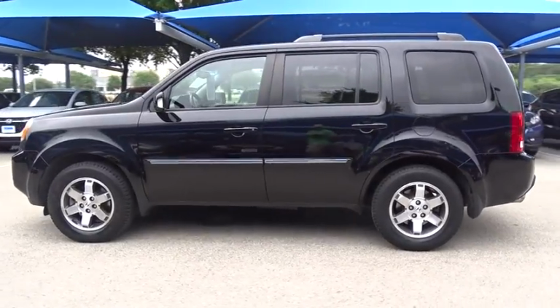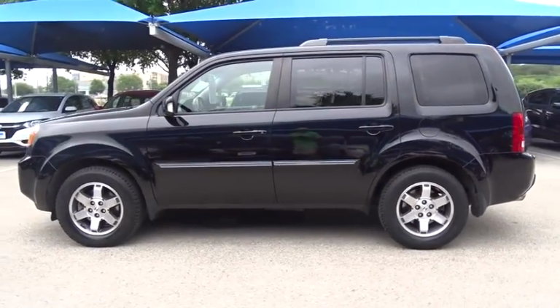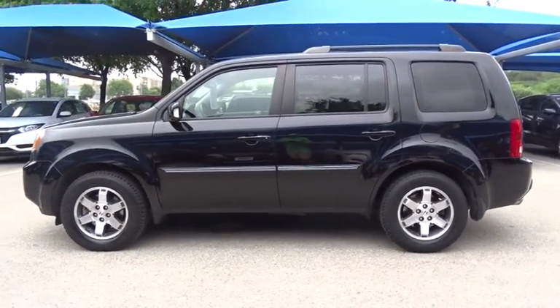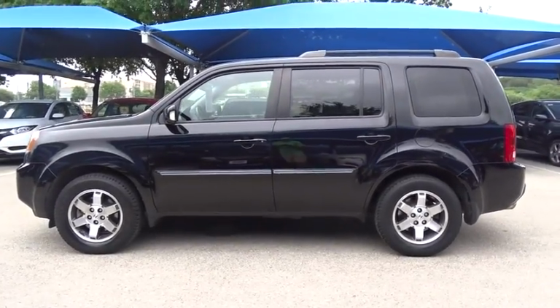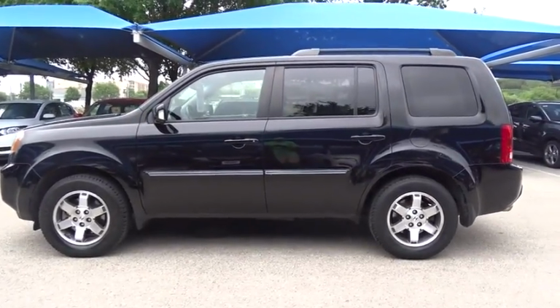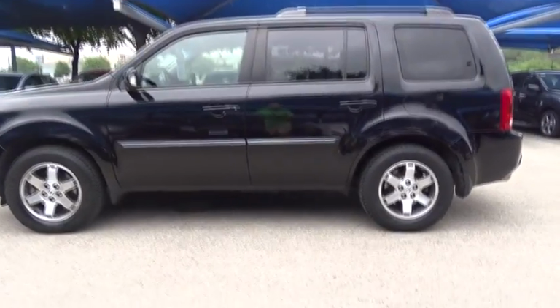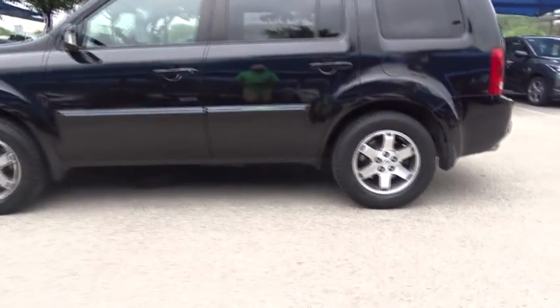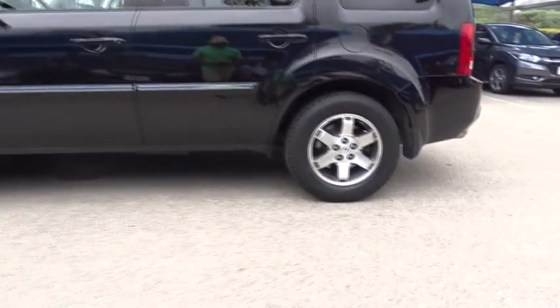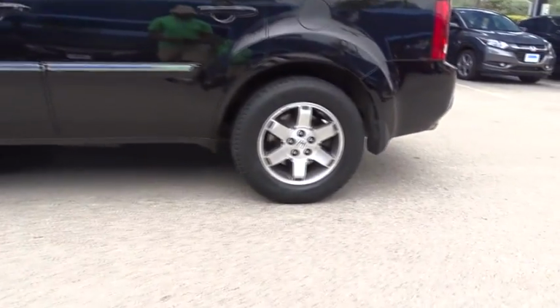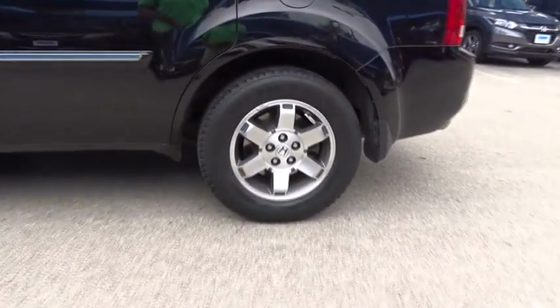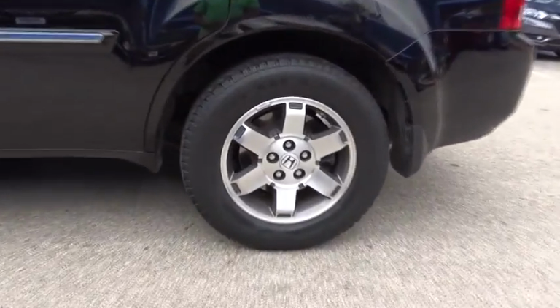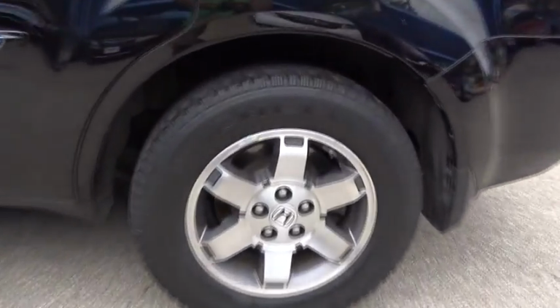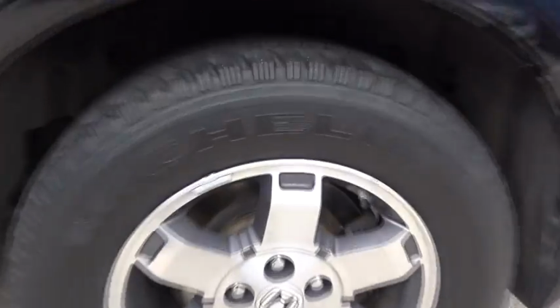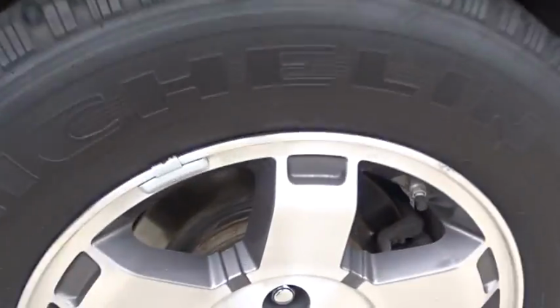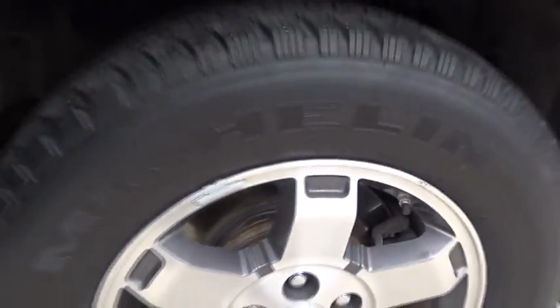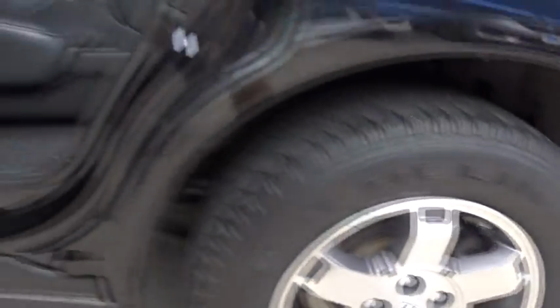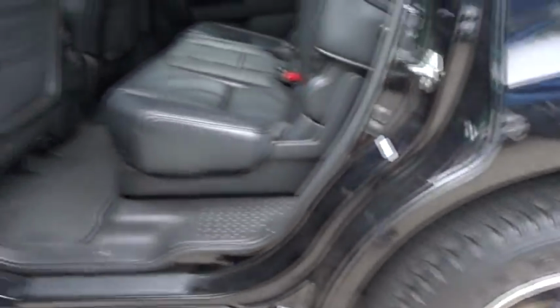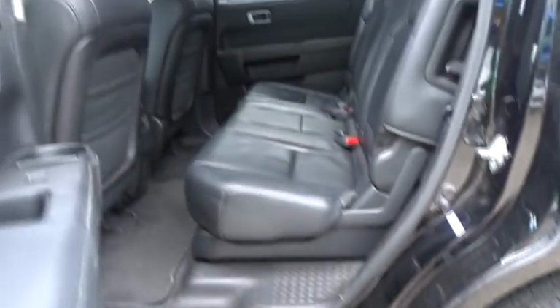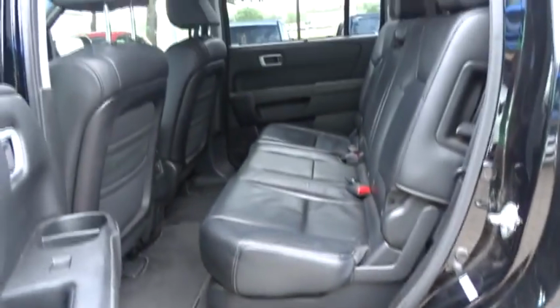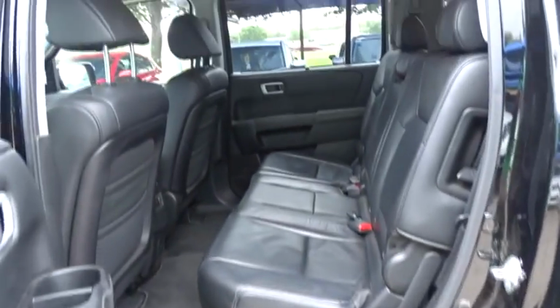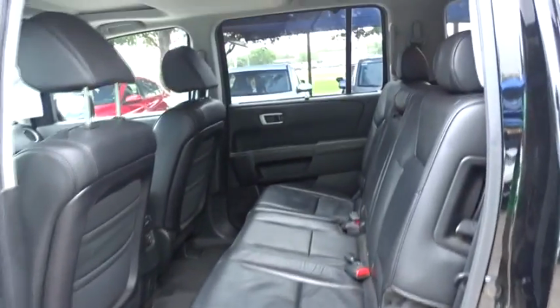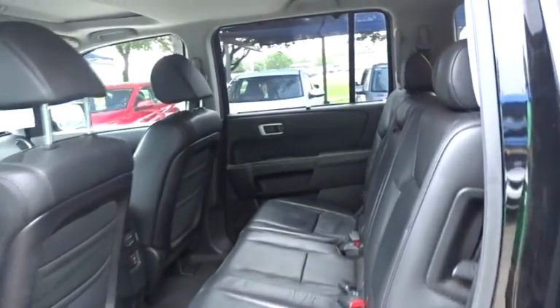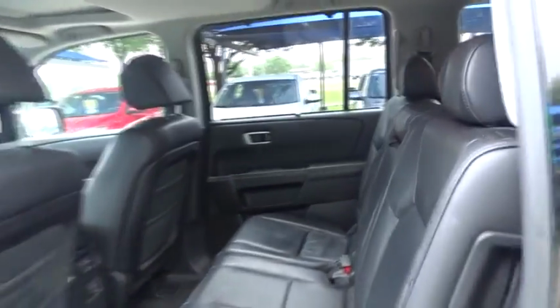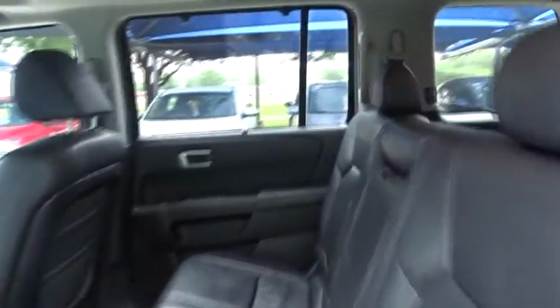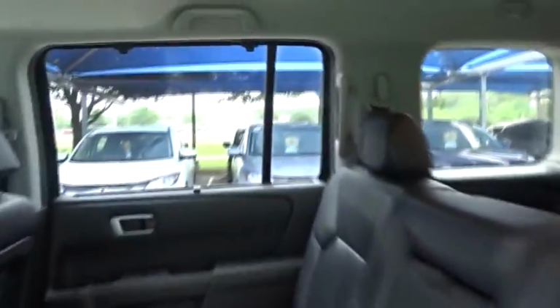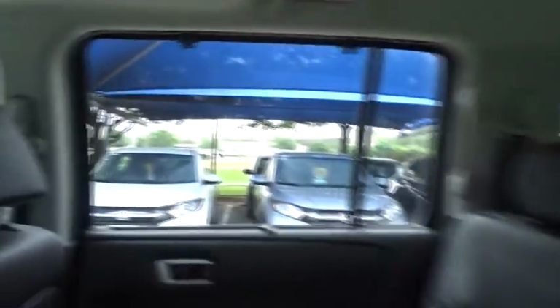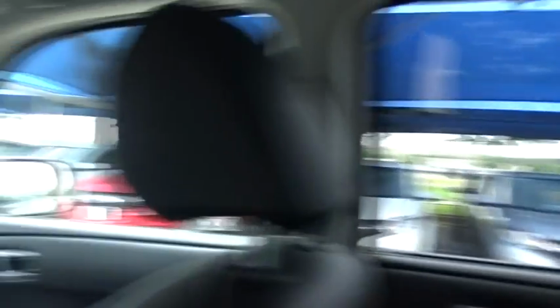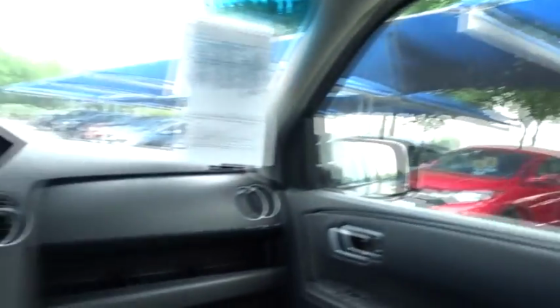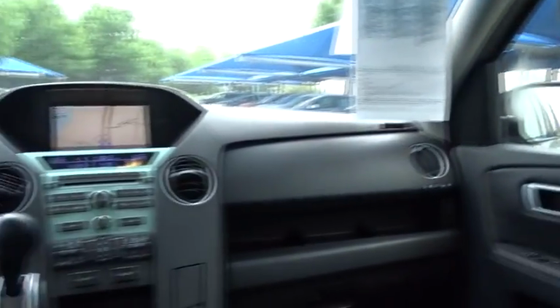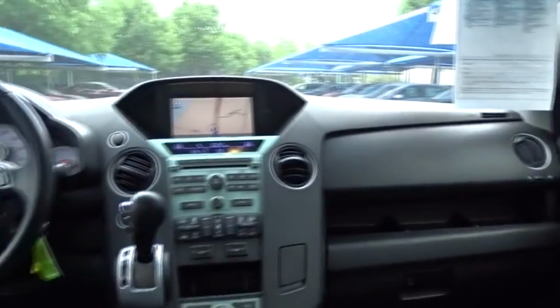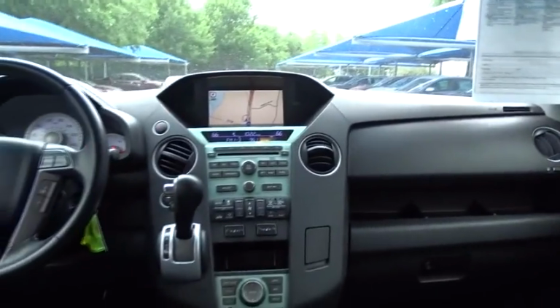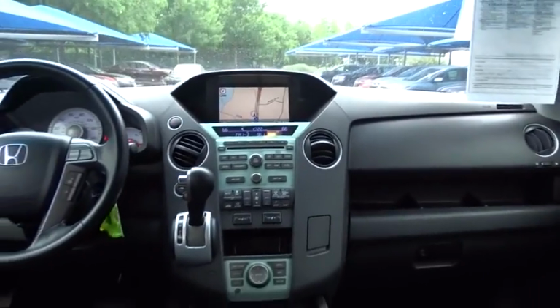Power liftgate. Backup camera. Anti-lock braking system. Power passenger seat. Steering wheel audio controls. Navigation system. Keyless entry. CD changer. Traction control. Toe hitch.